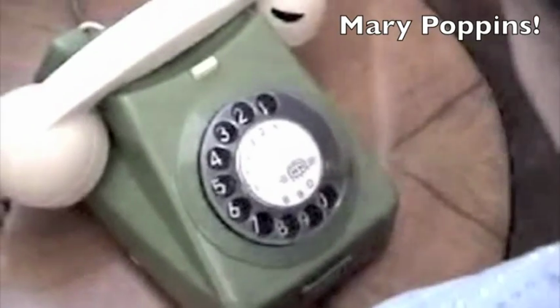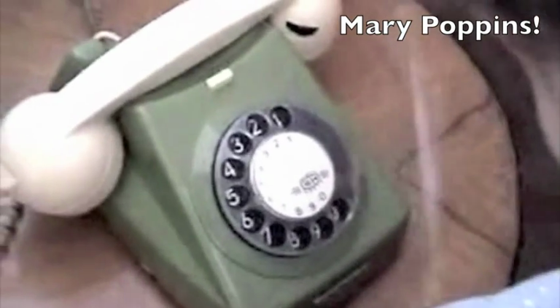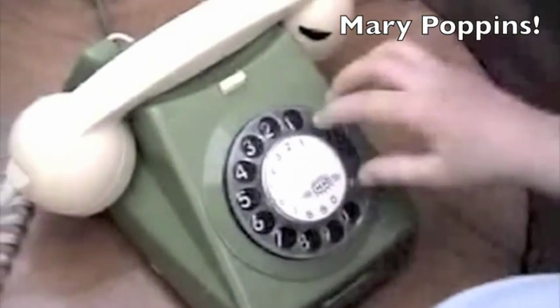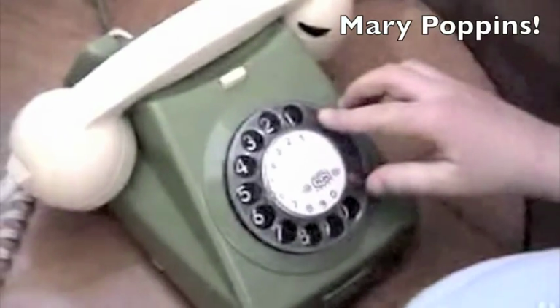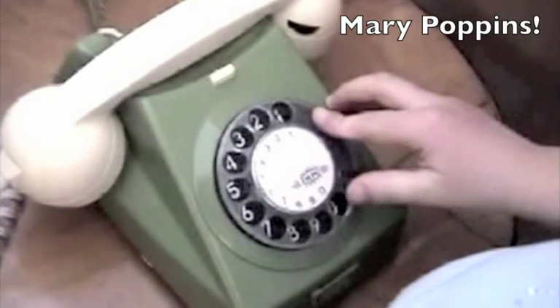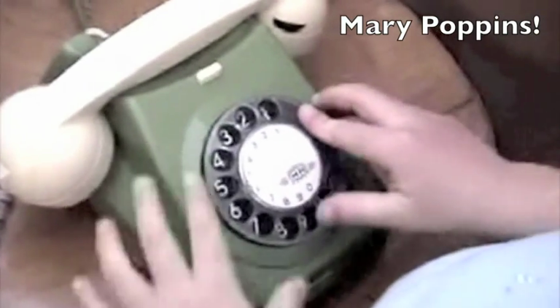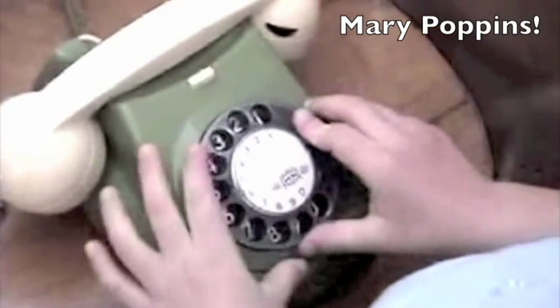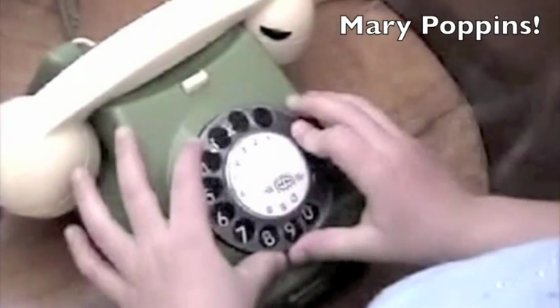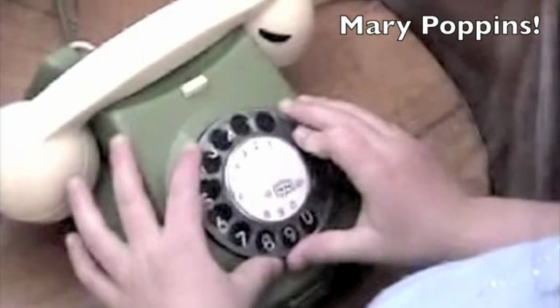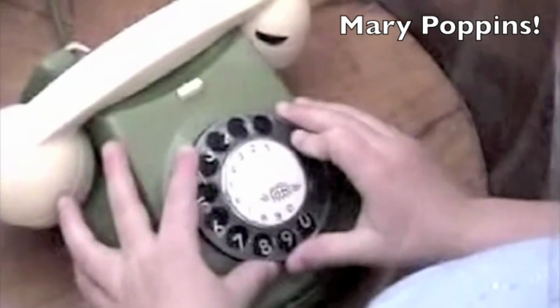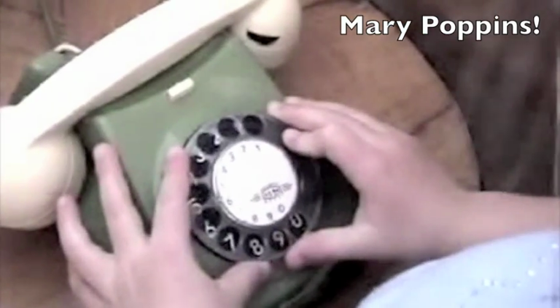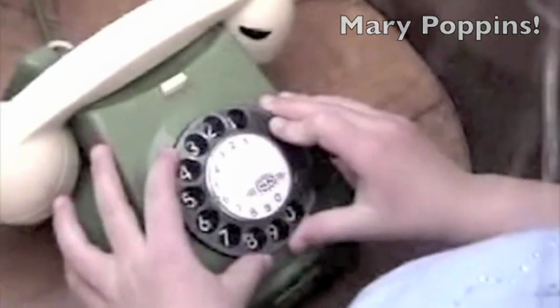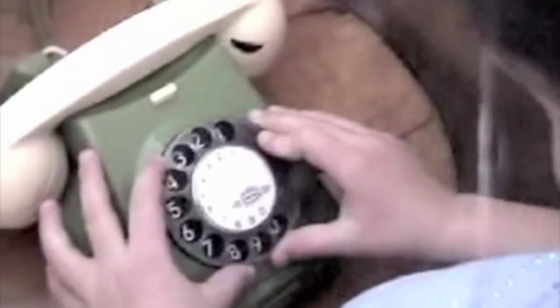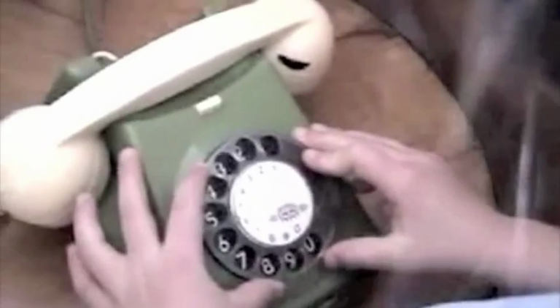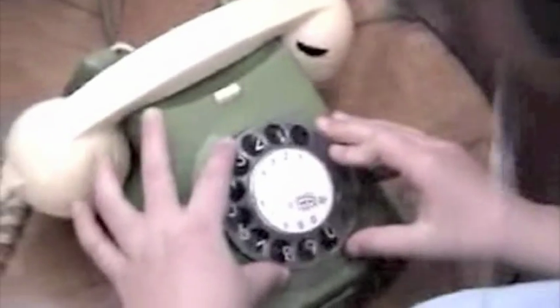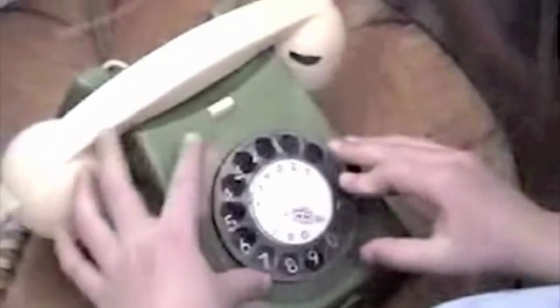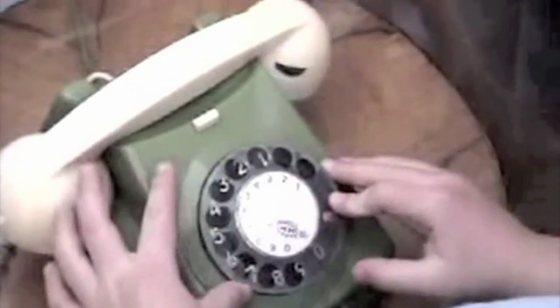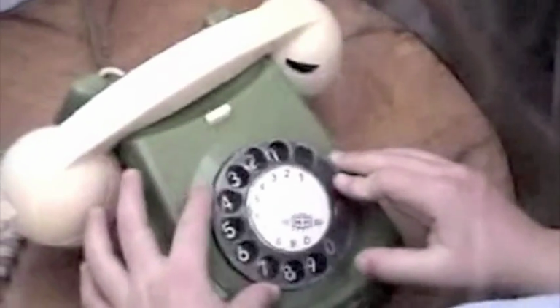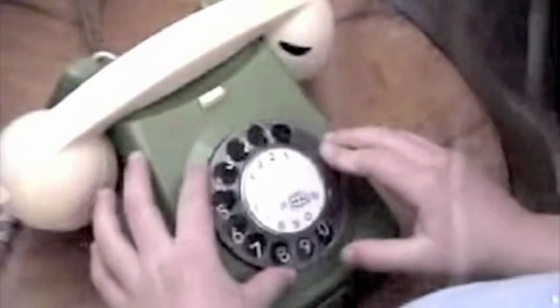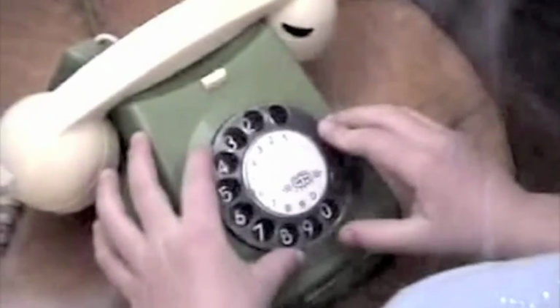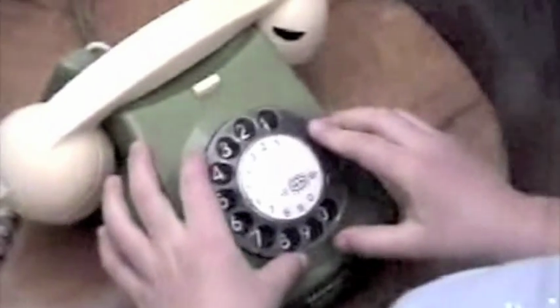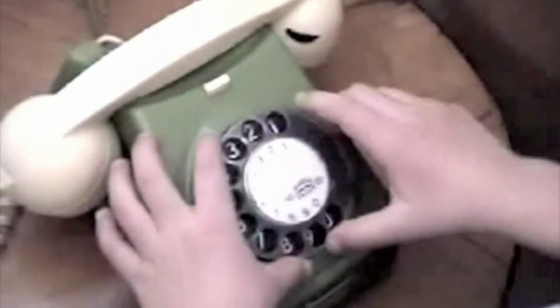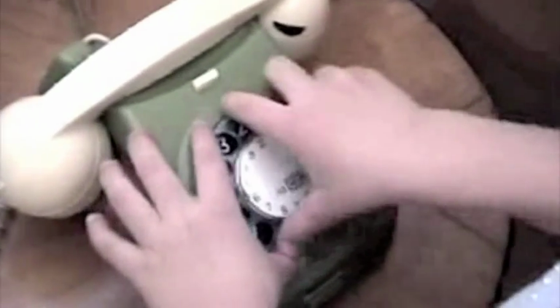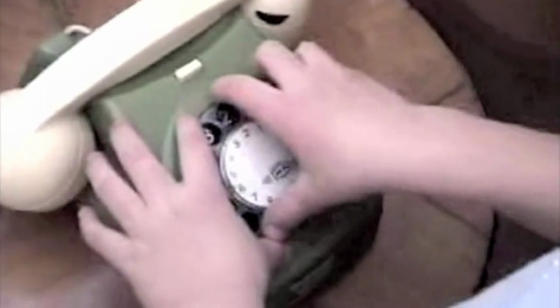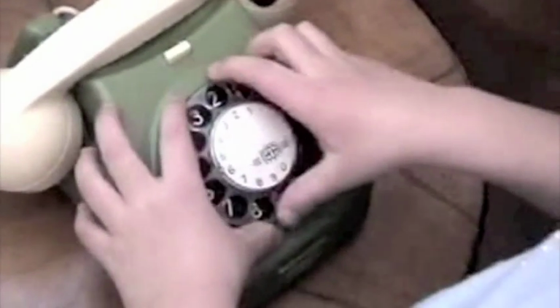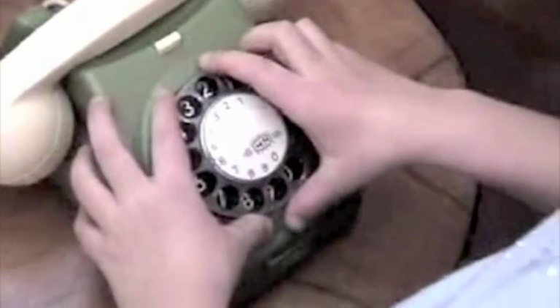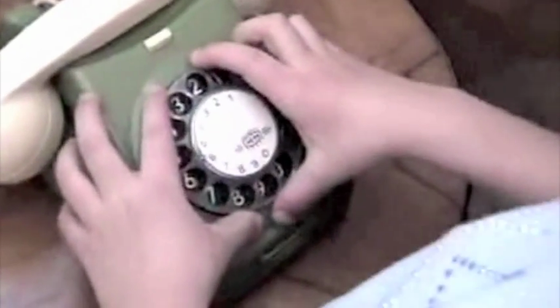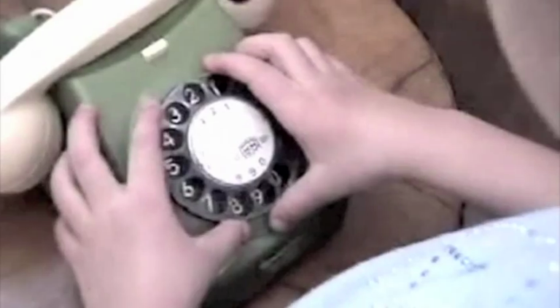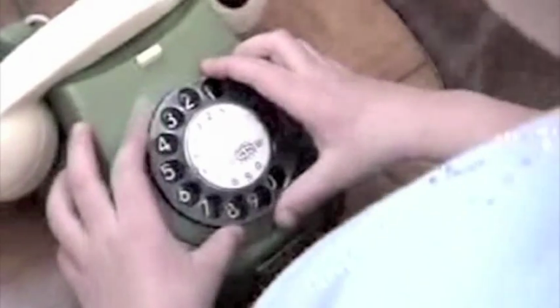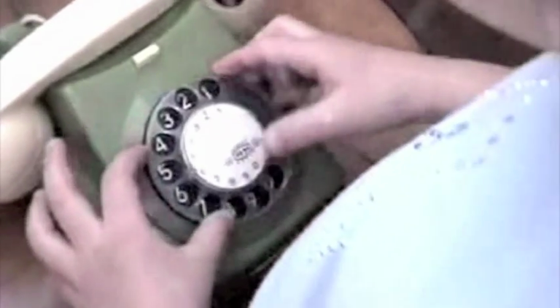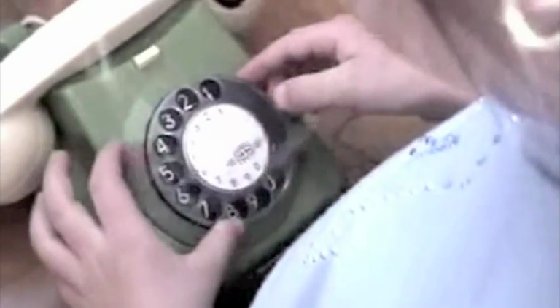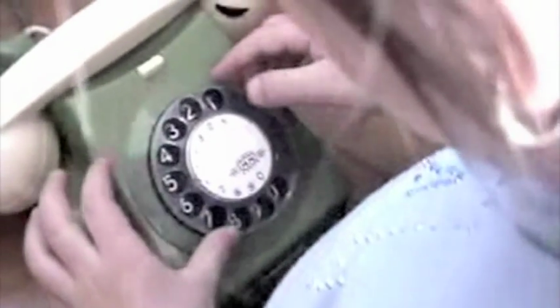Was it in Mary Poppins? In Mary Poppins, they use even older phones. Just dial 7, 8, and 9.